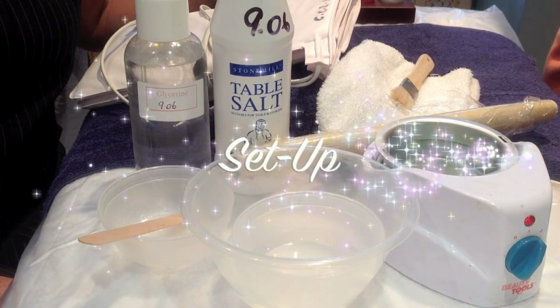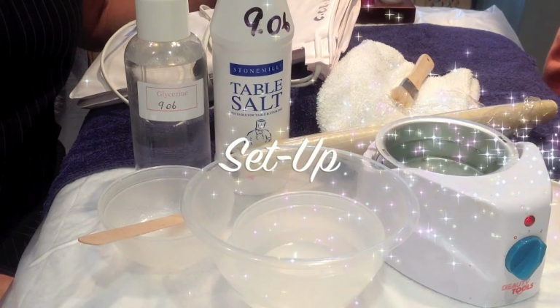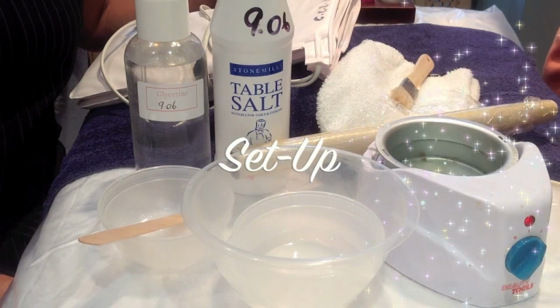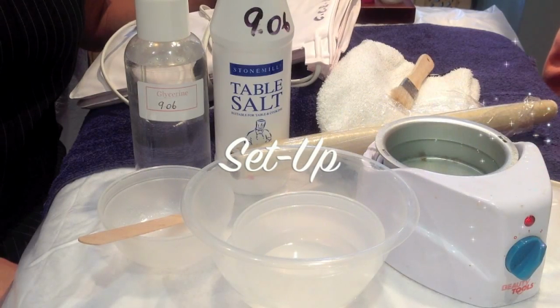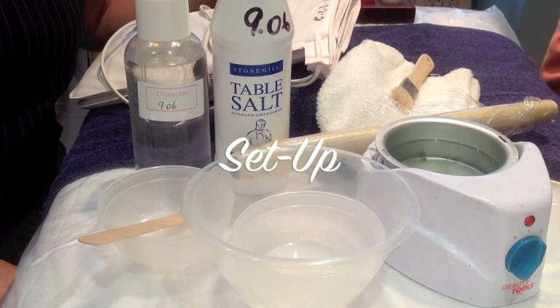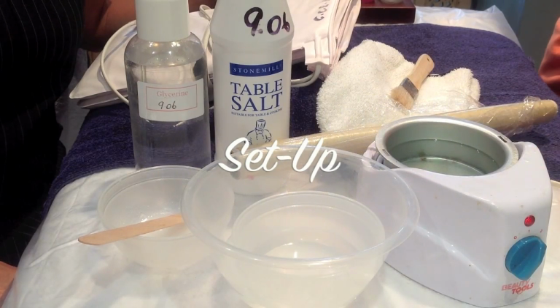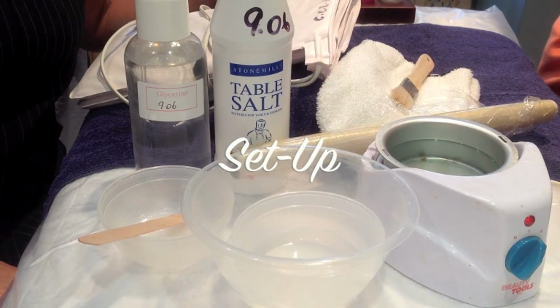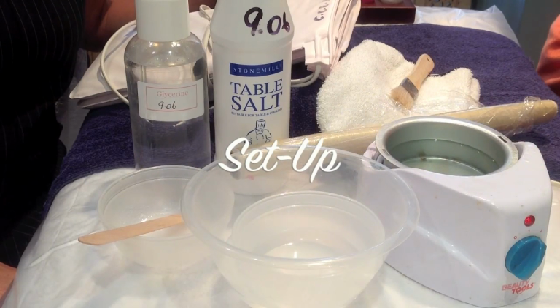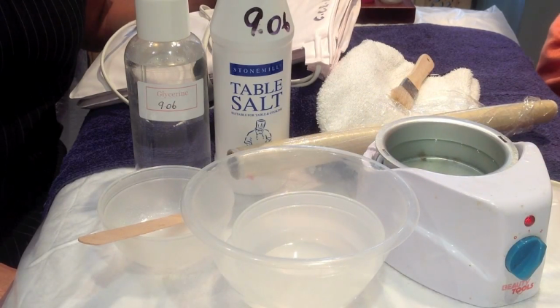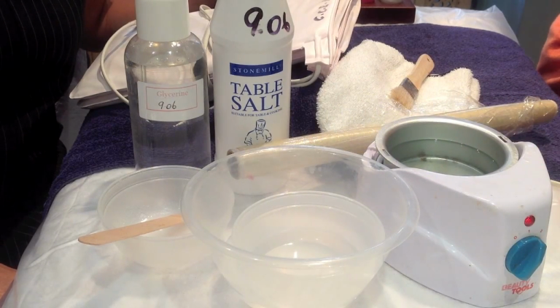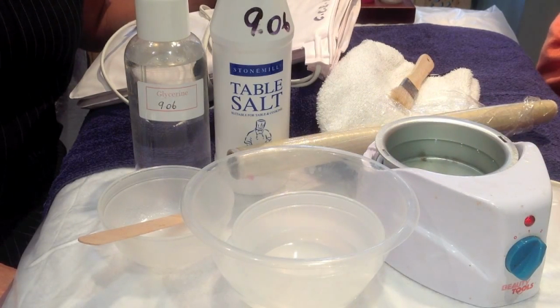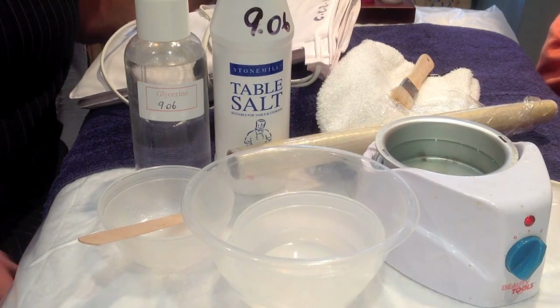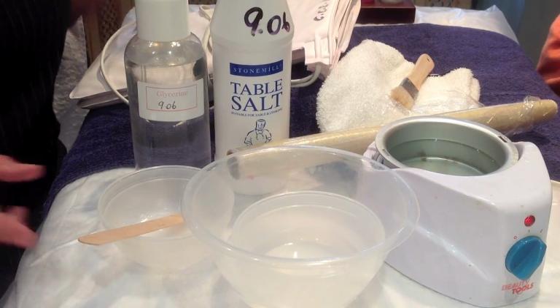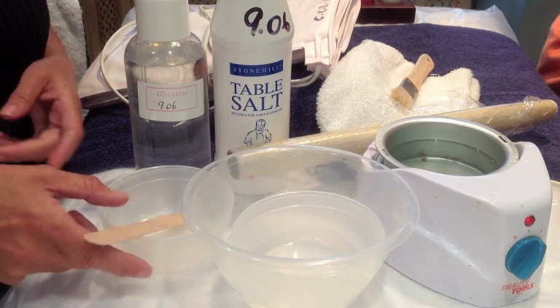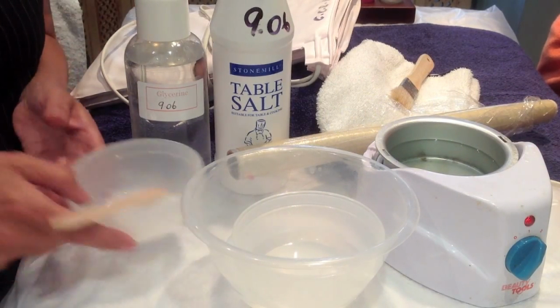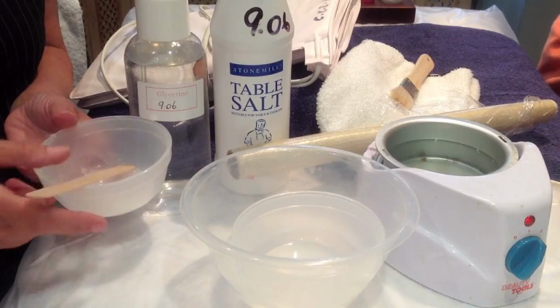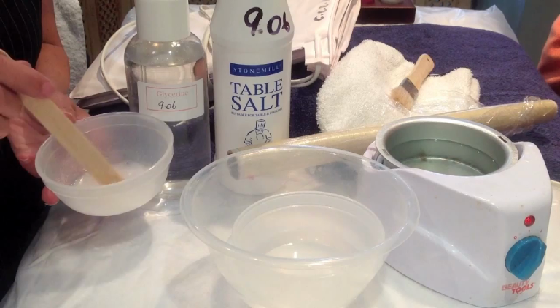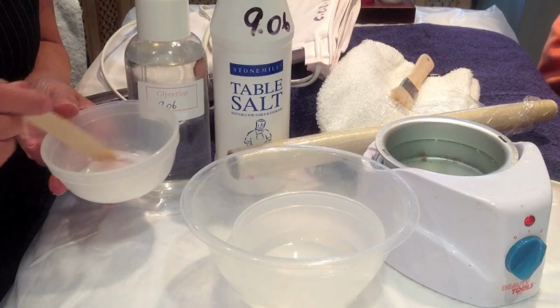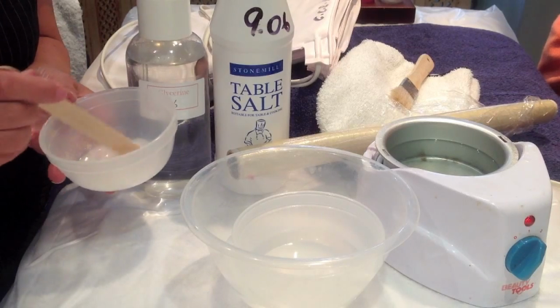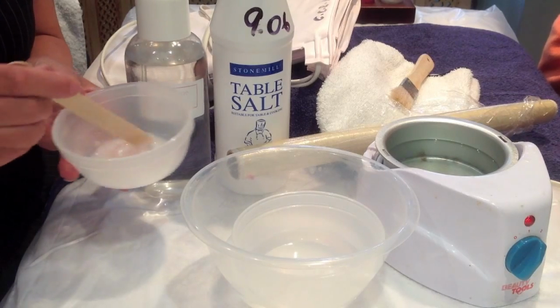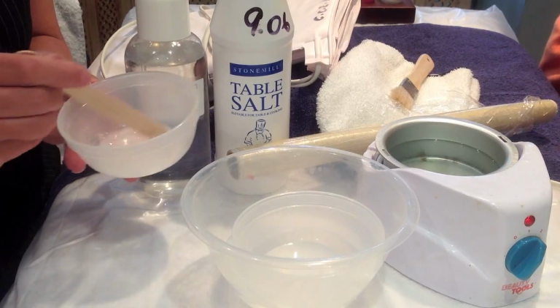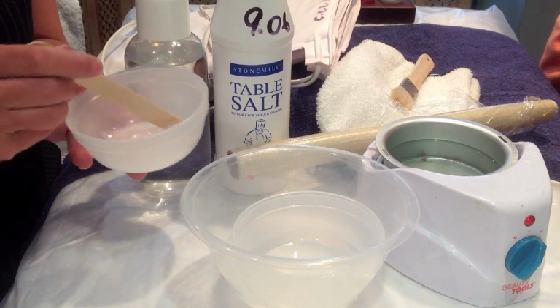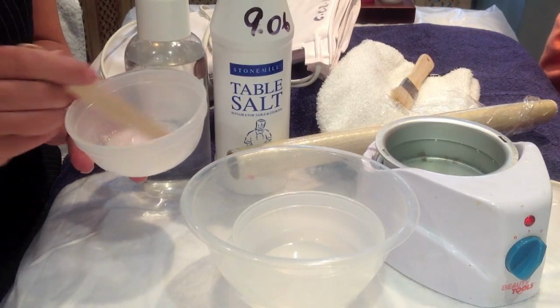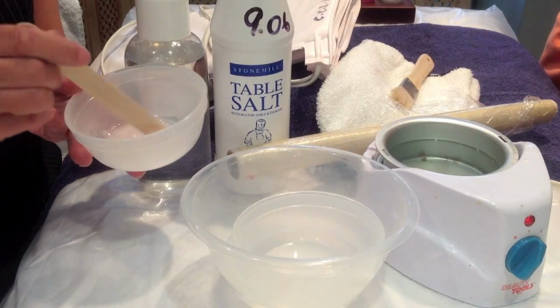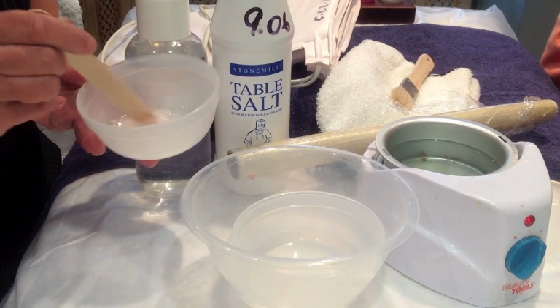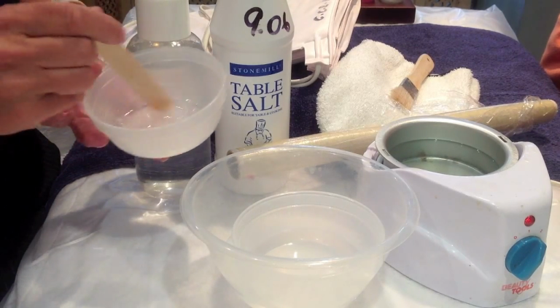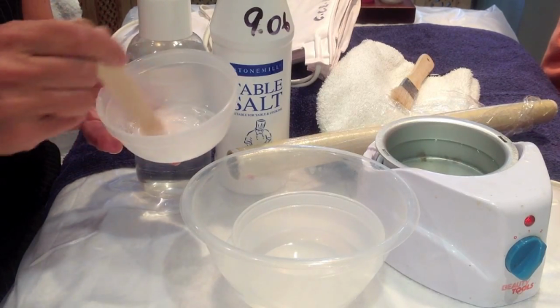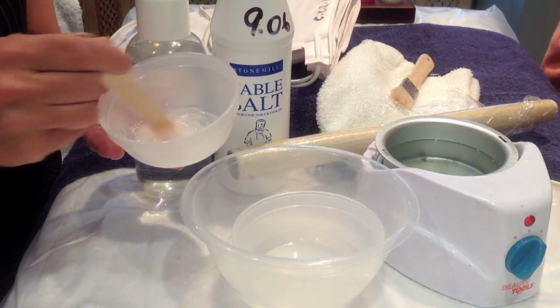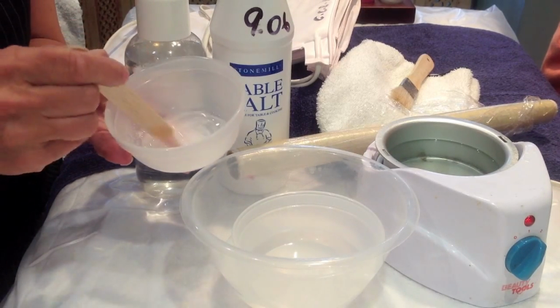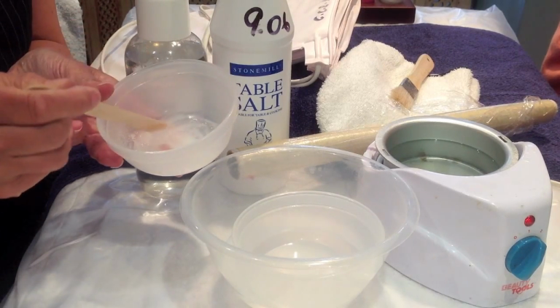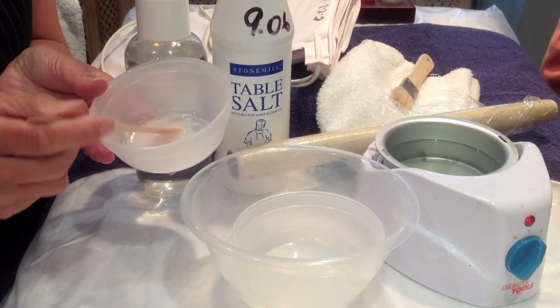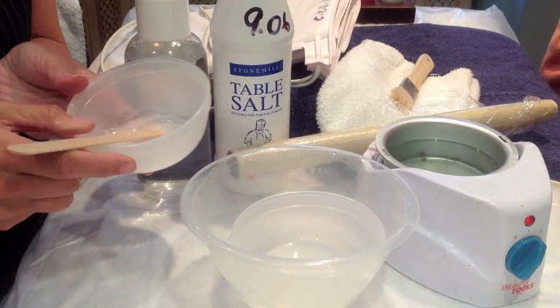To perform a deluxe manicure you'll need these extra items. First of all you'll need salt and glycerin, which you mix together with a spatula, and this is for the exfoliating scrub.